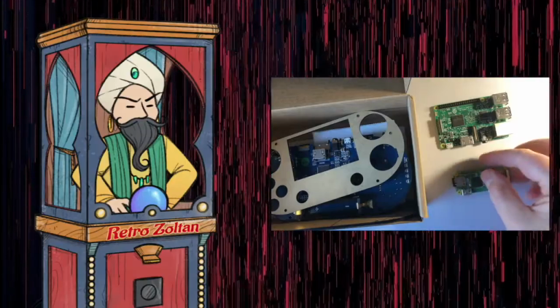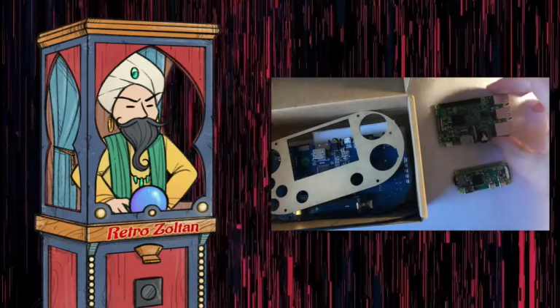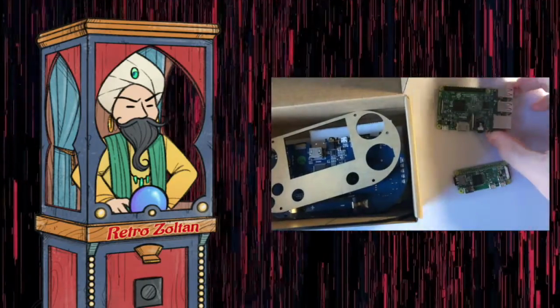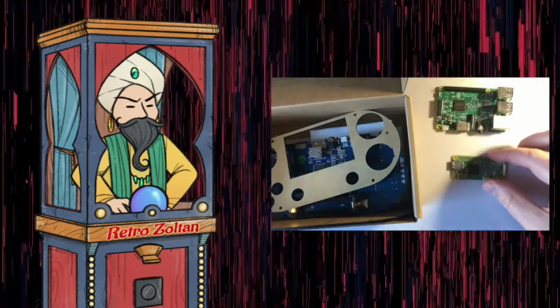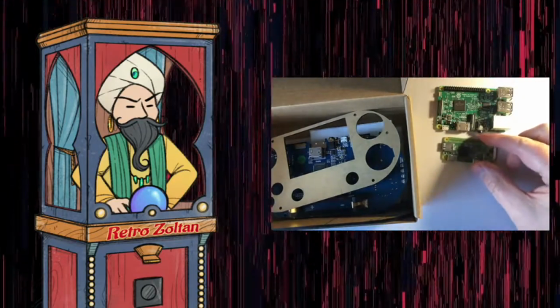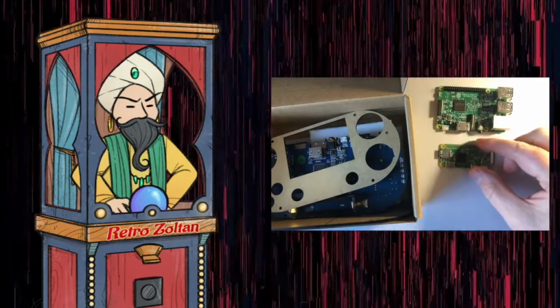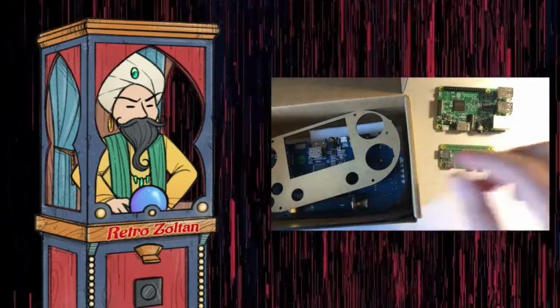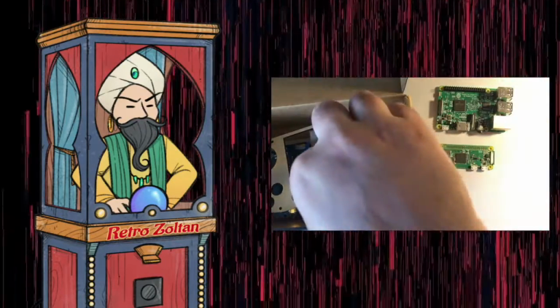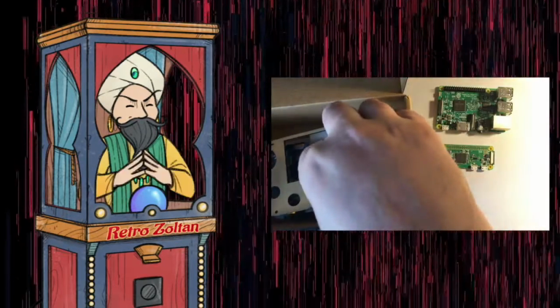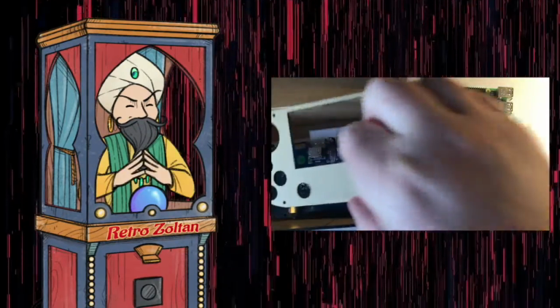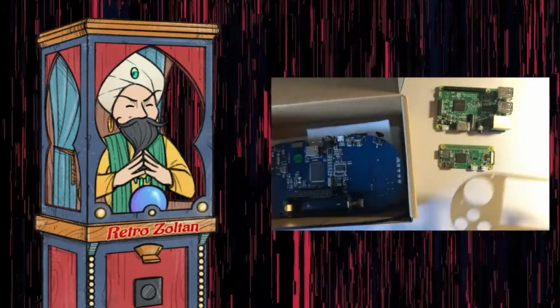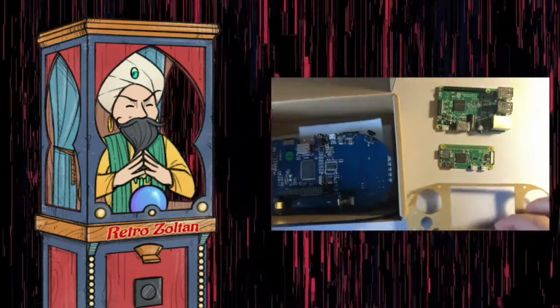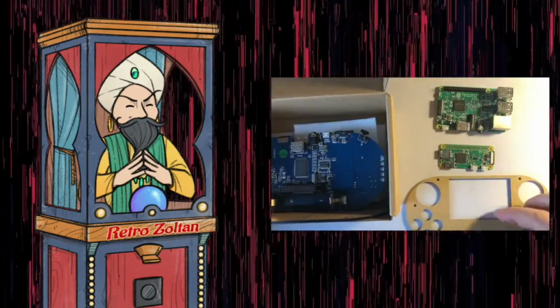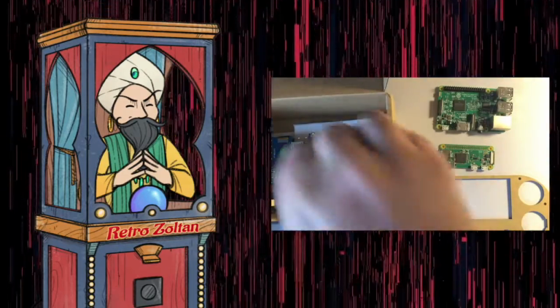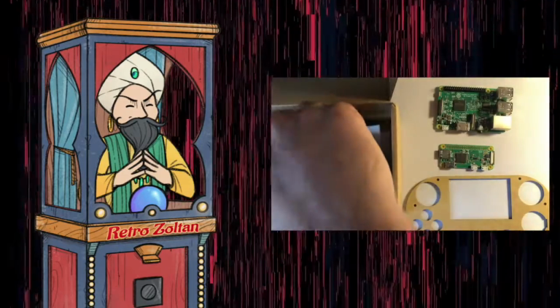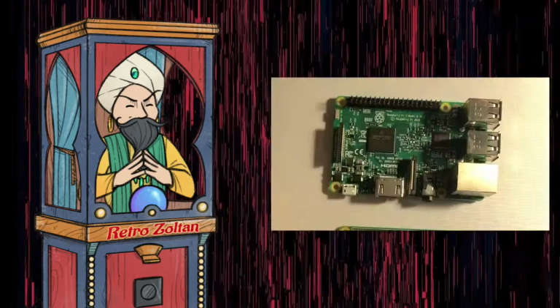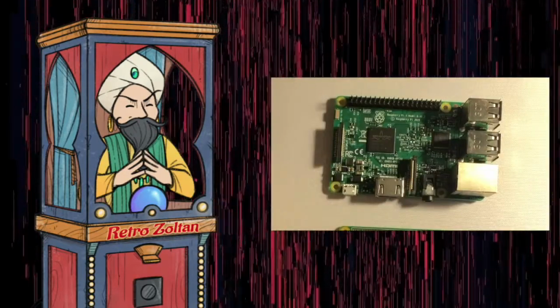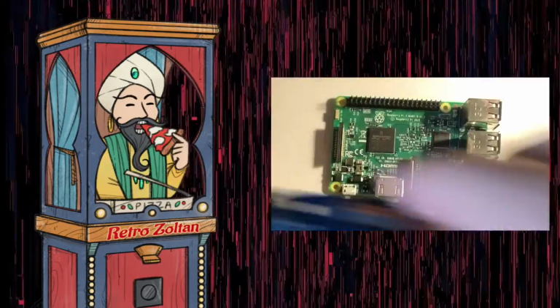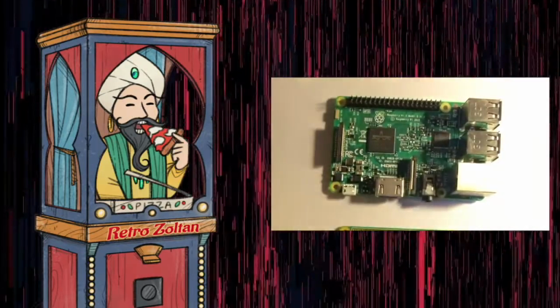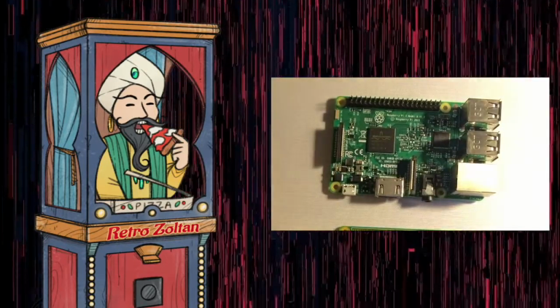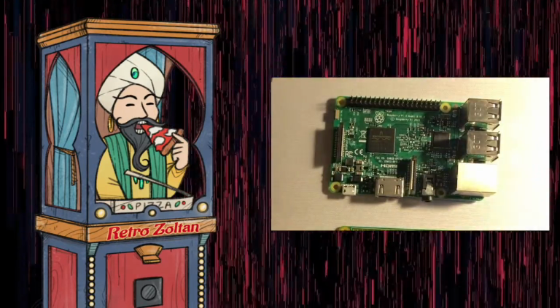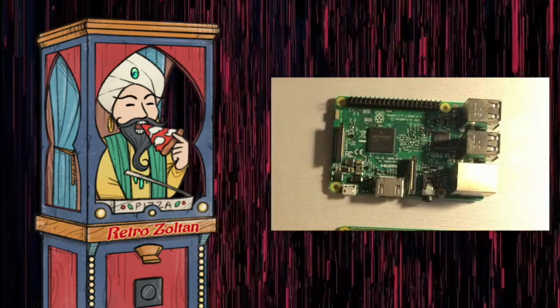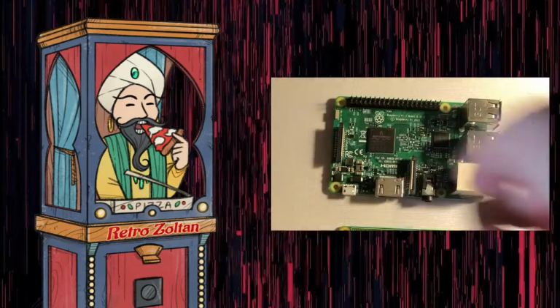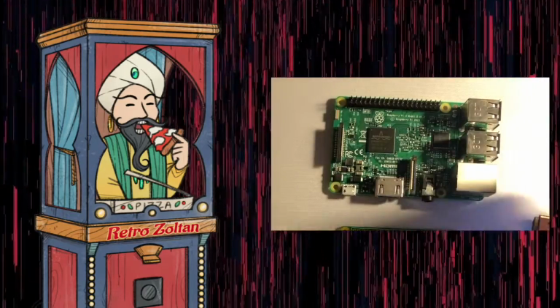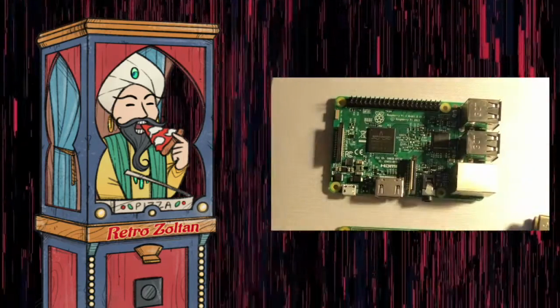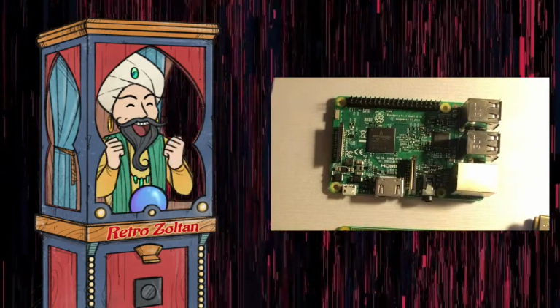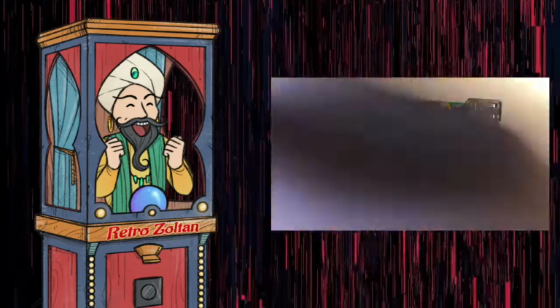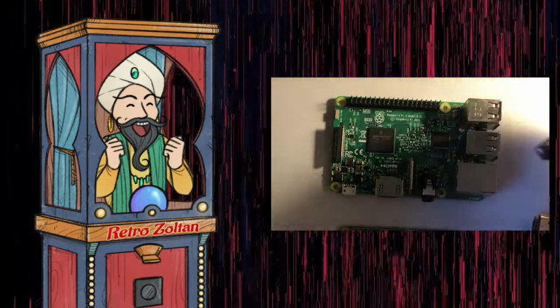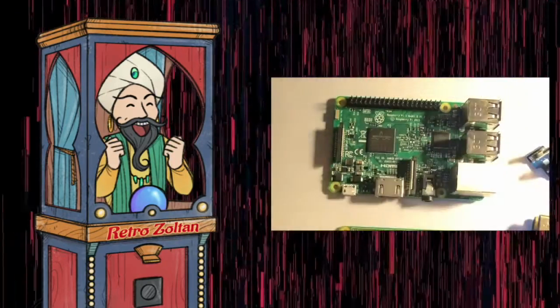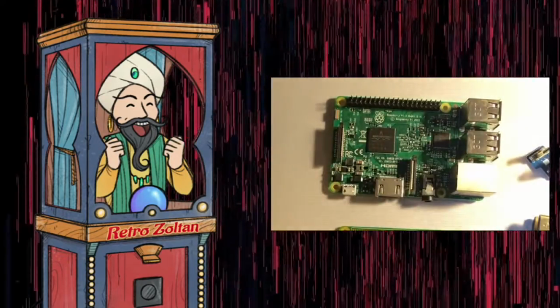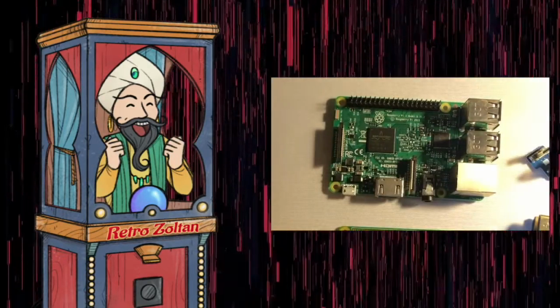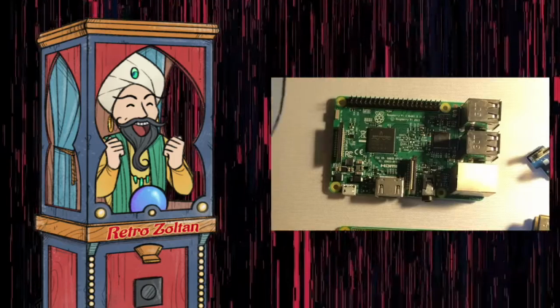If you don't know anything about the Raspberry Pi, then you're probably very confused. Just to give a brief explanation for those that don't know, a Raspberry Pi is a low-cost, credit card-sized computer. Engineers, hobbyists, and tinkerers love these things and can make them do just about anything.